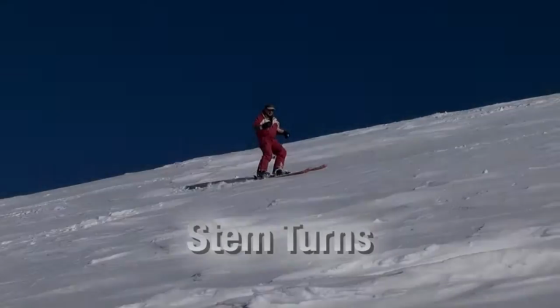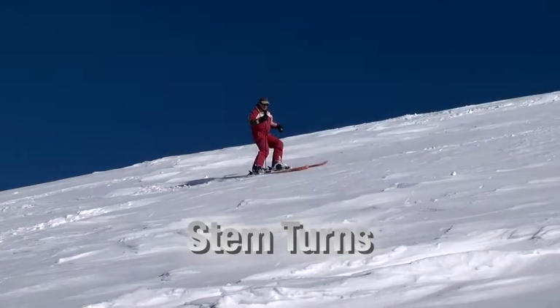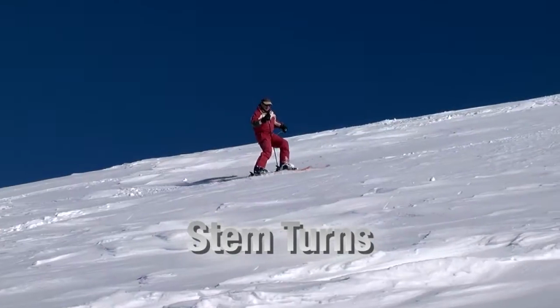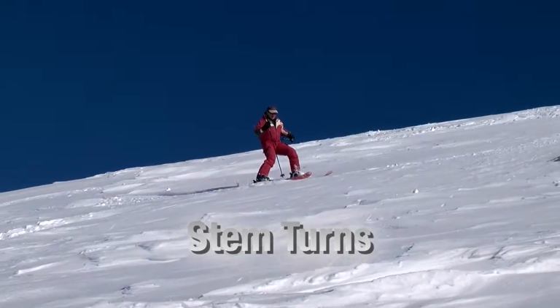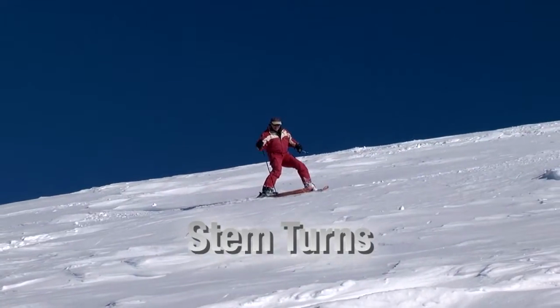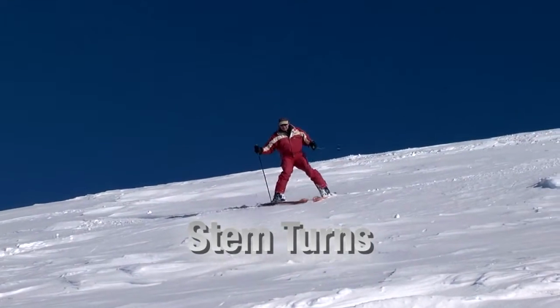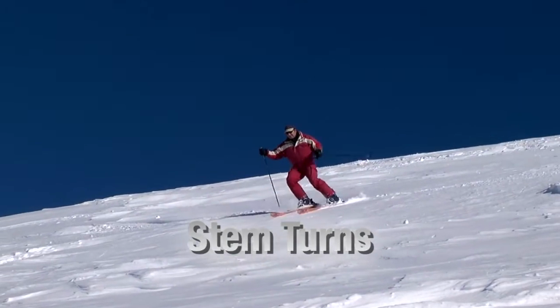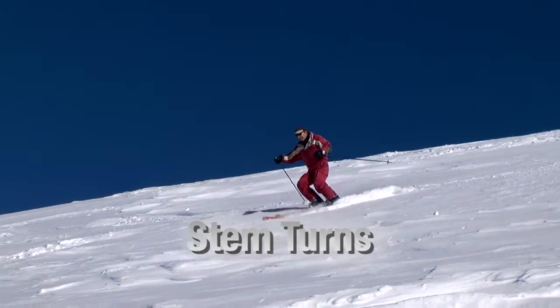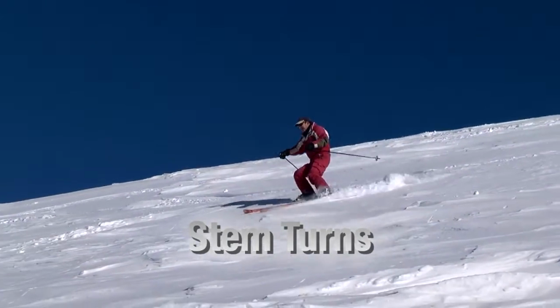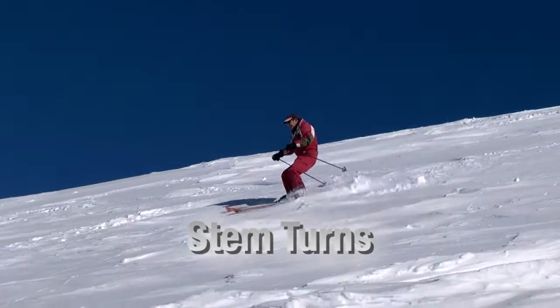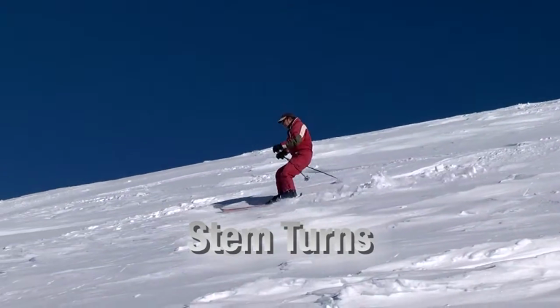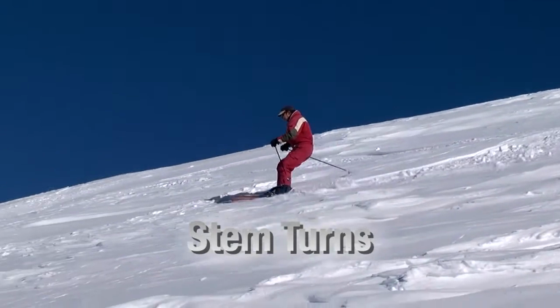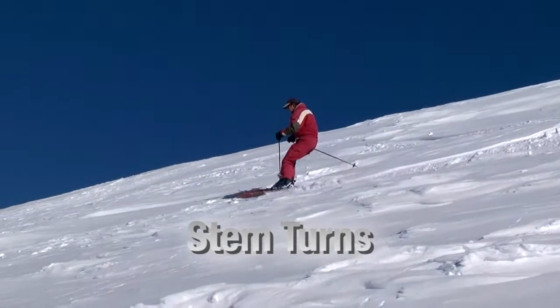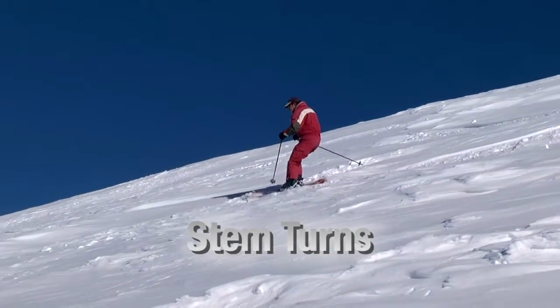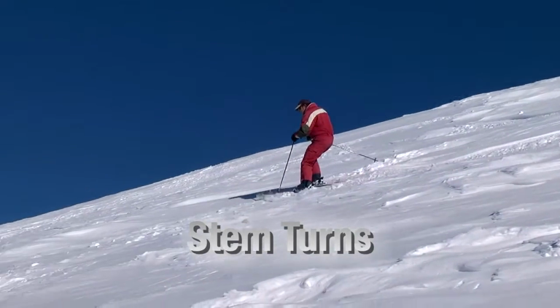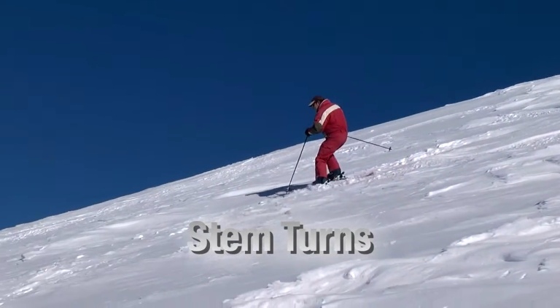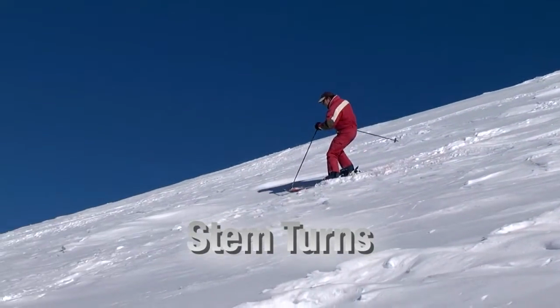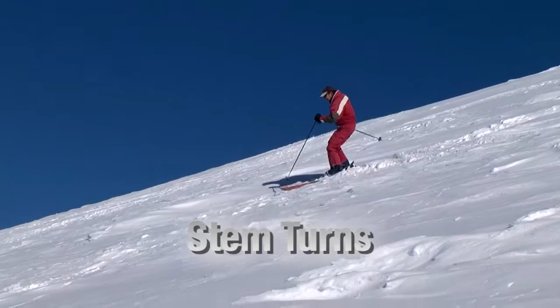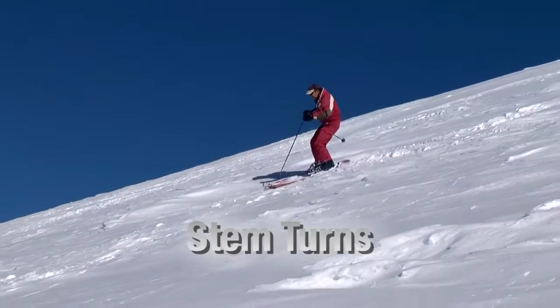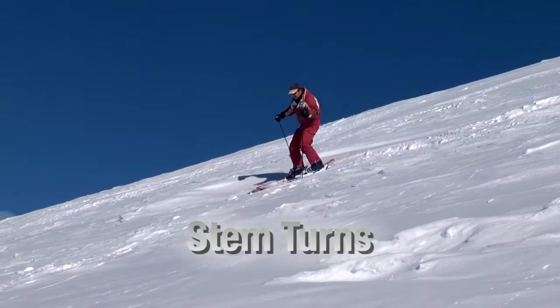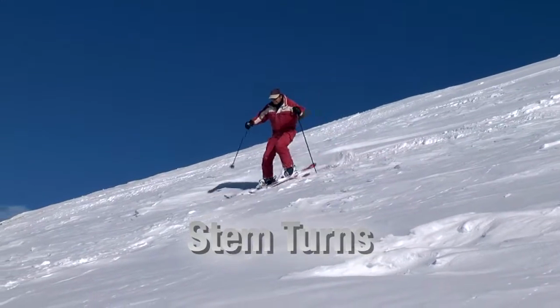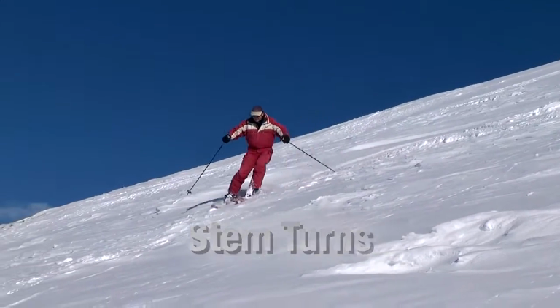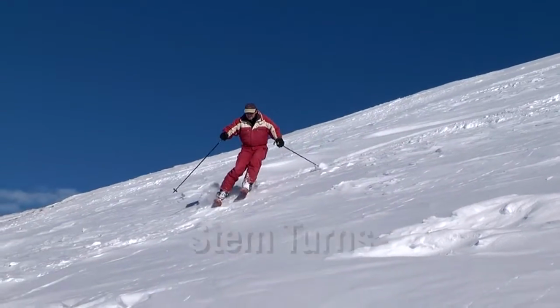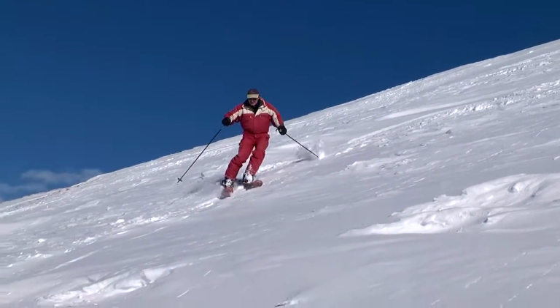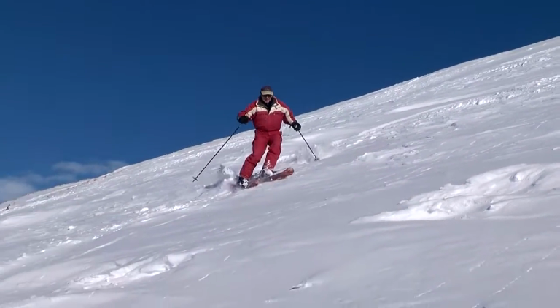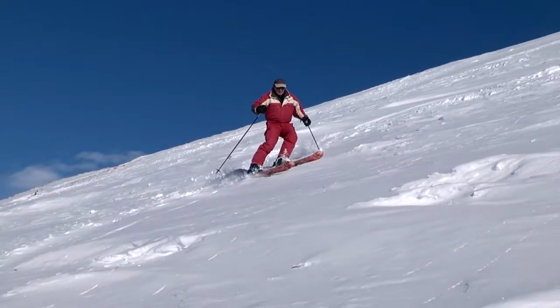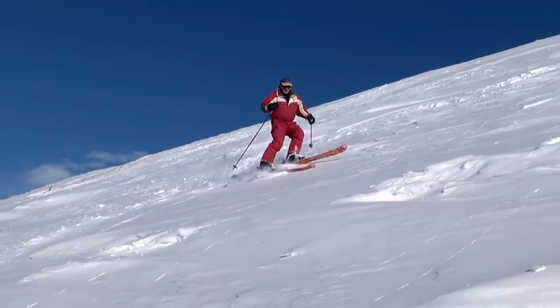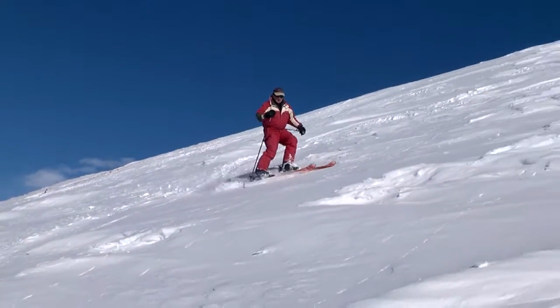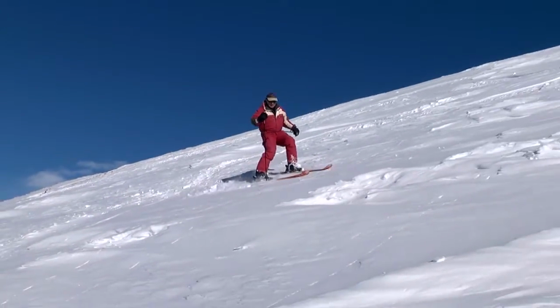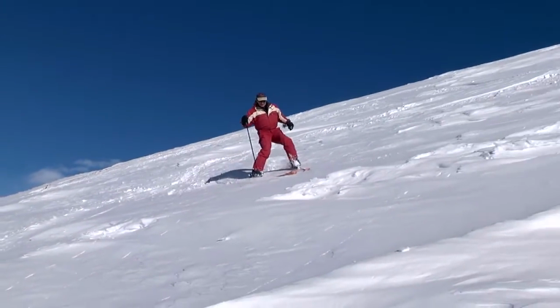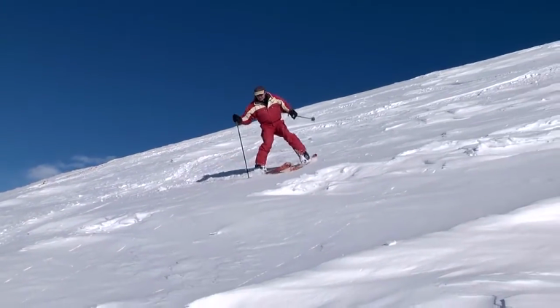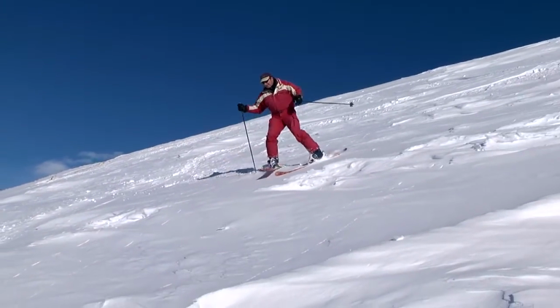The stem turn is a turn that will work in all snow conditions, no matter how difficult the snow, and thus is a turn that every advanced skier should master.